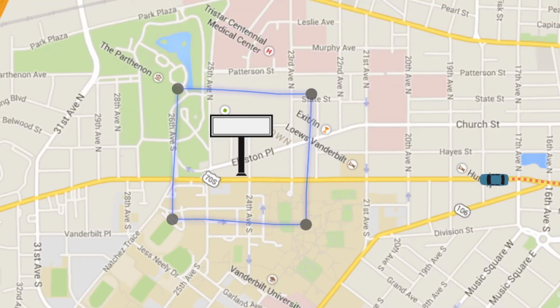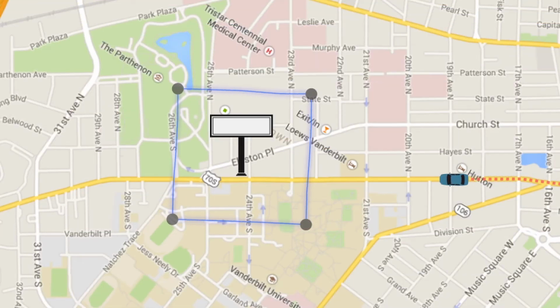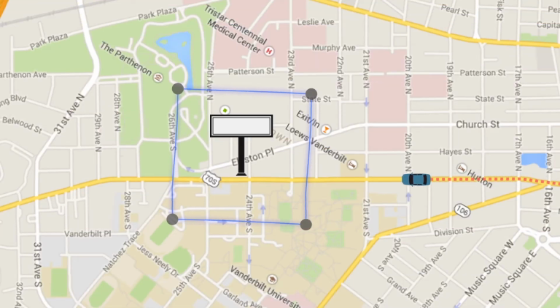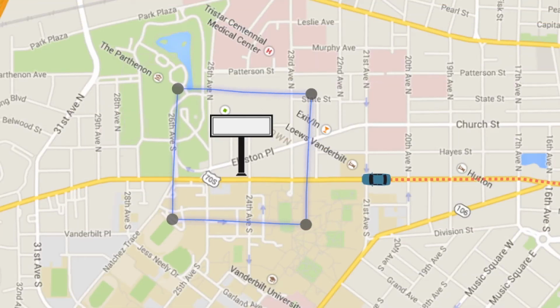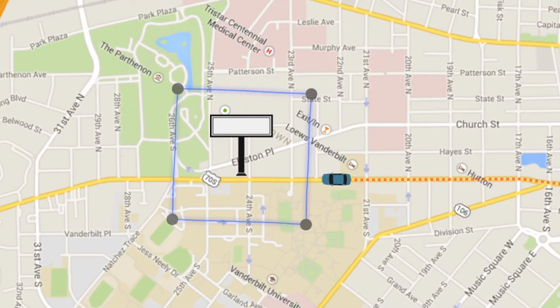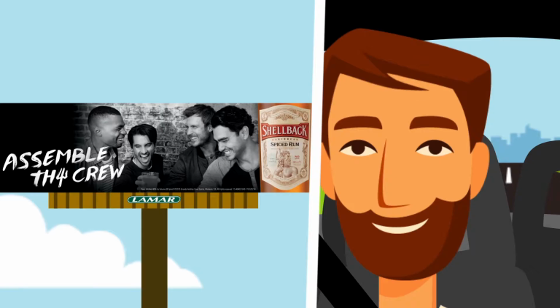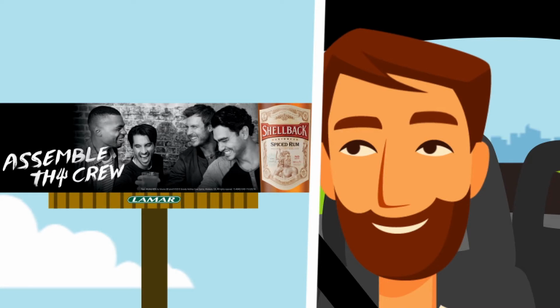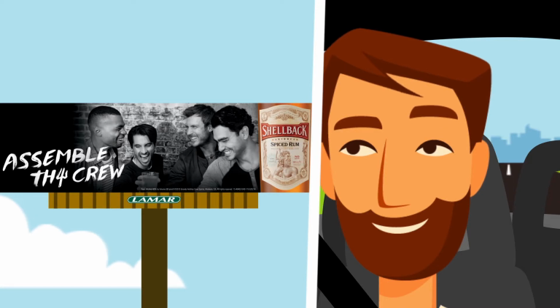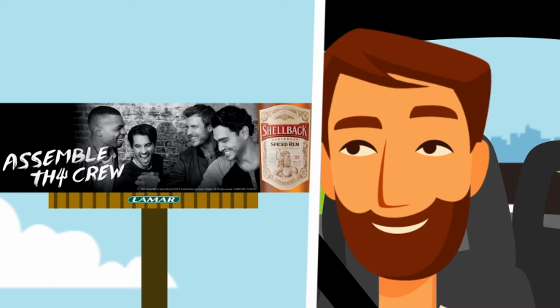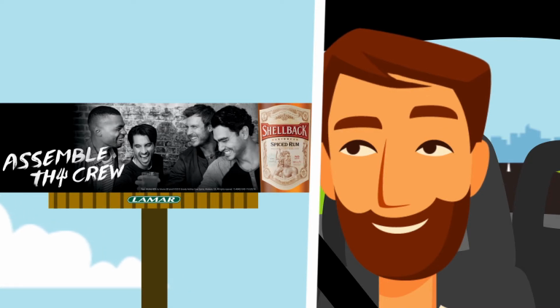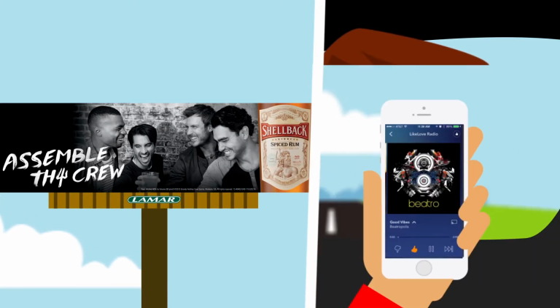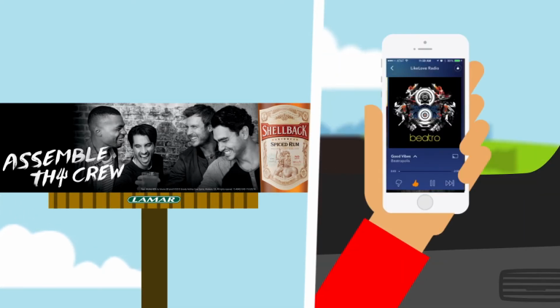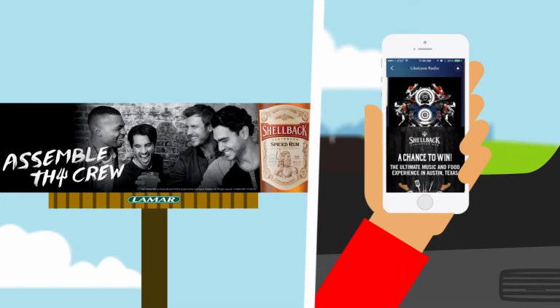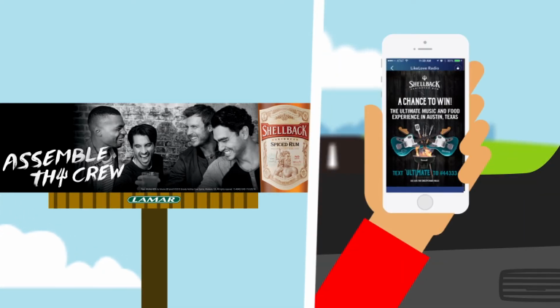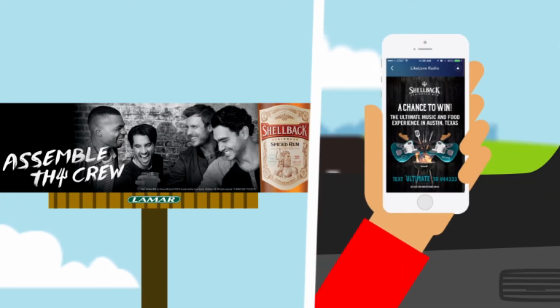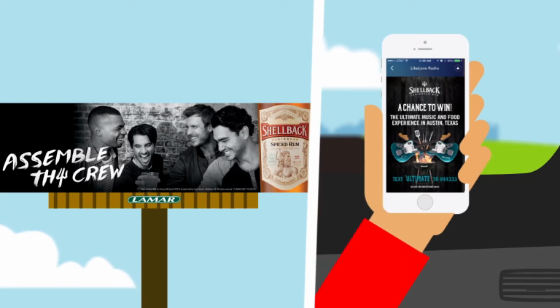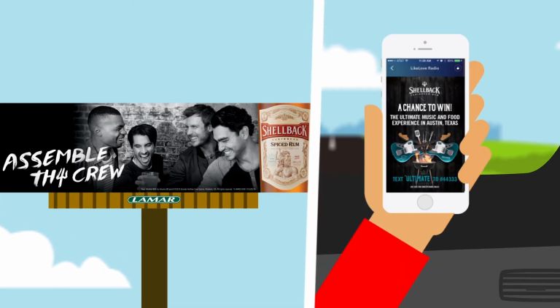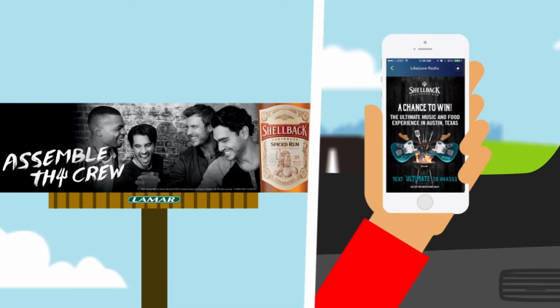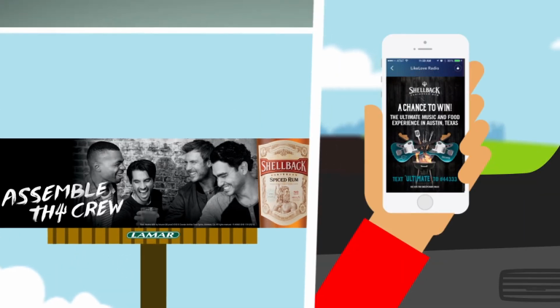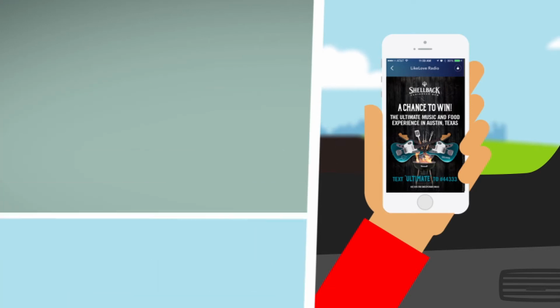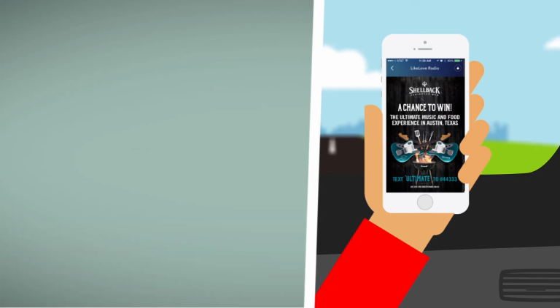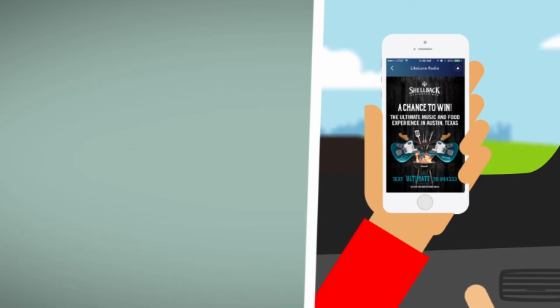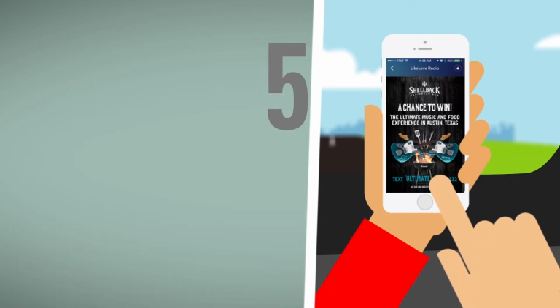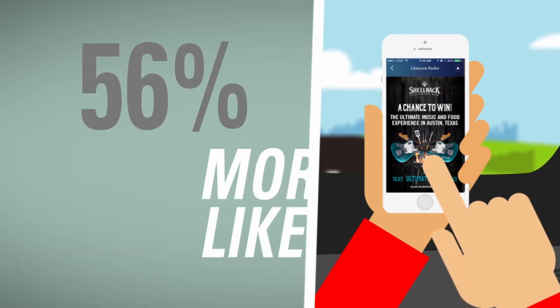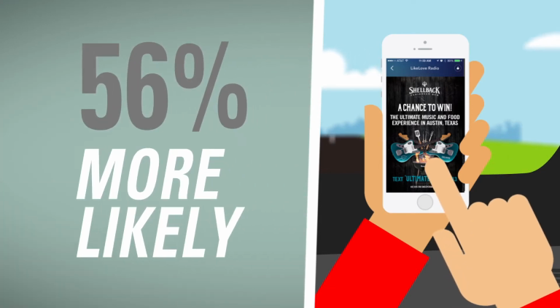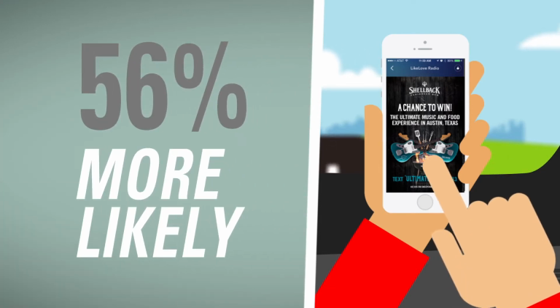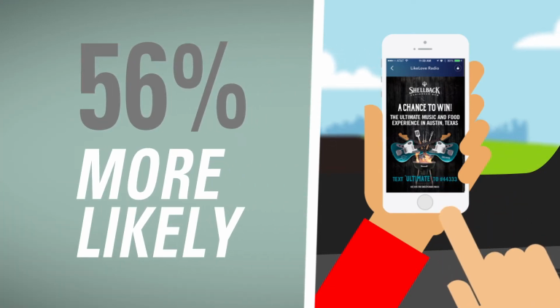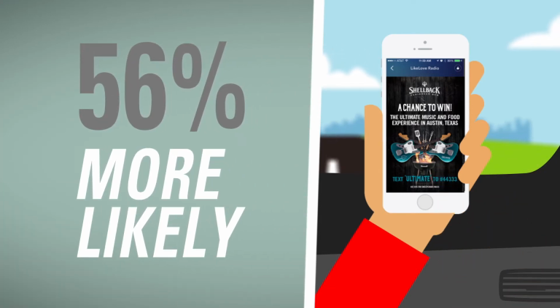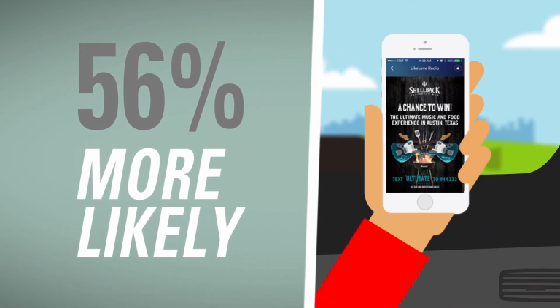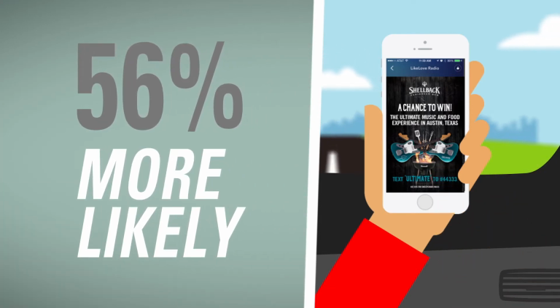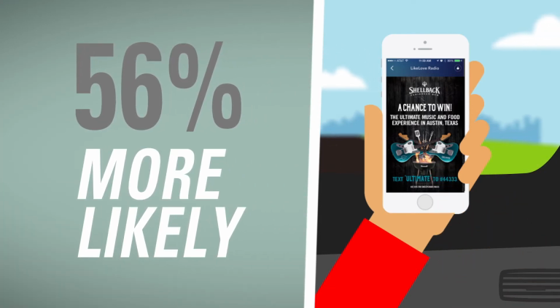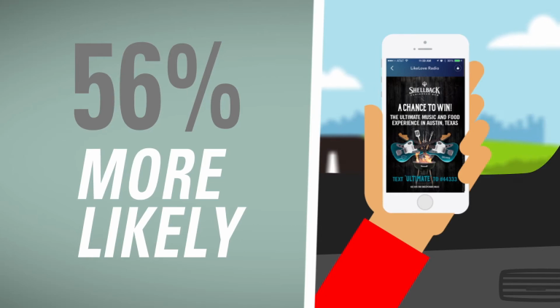This means that when they see your ads on the road, your mobile ads are pushed to their phones through their favorite apps. And because click-through rates rise 56% above industry average when you pair mobile with out-of-home, interaction is more likely than usual.